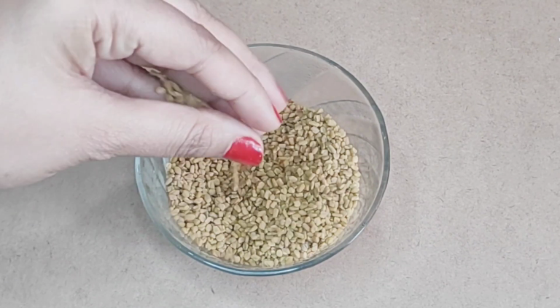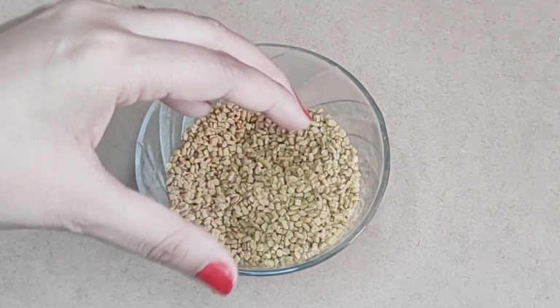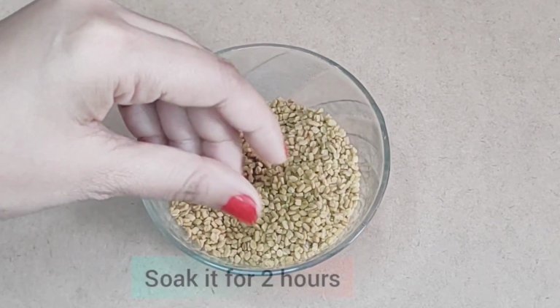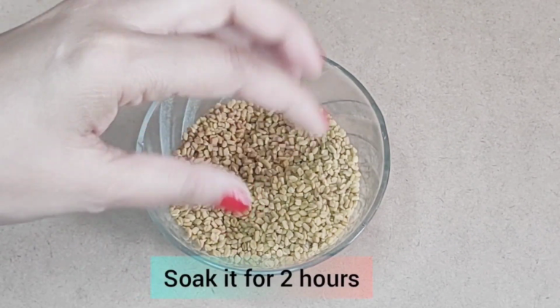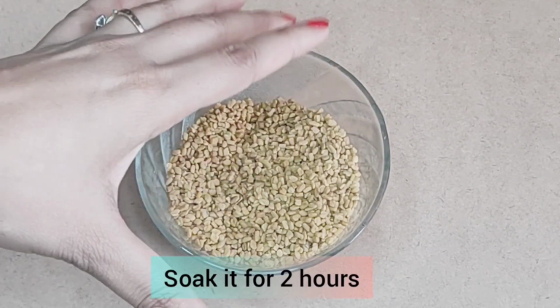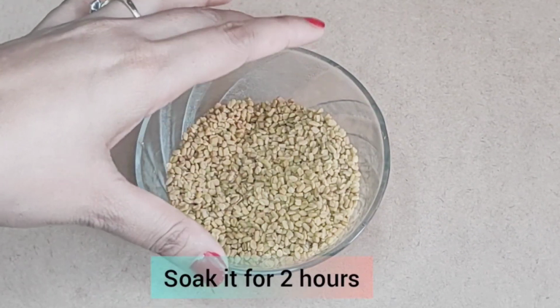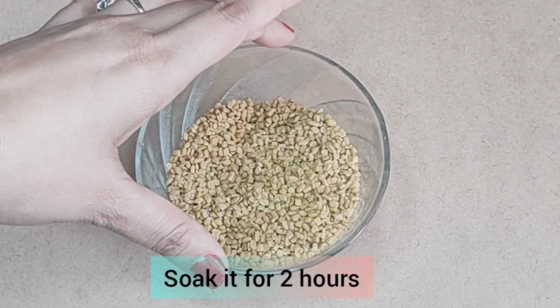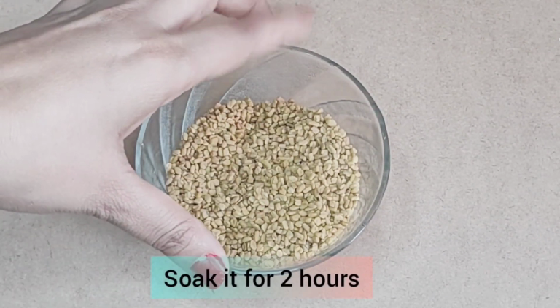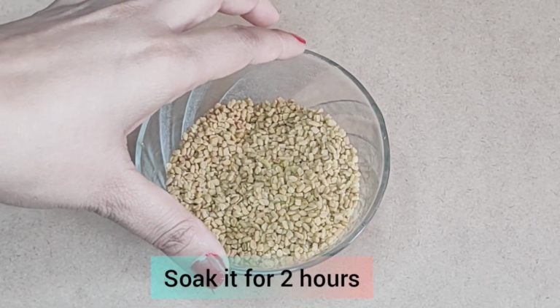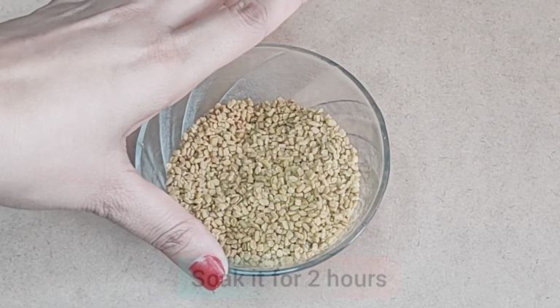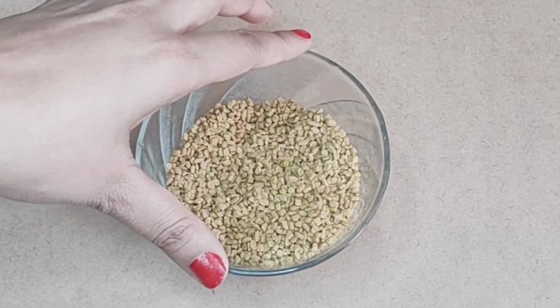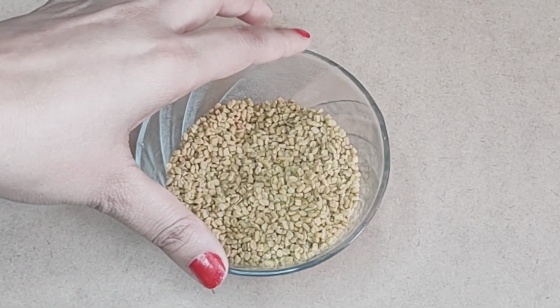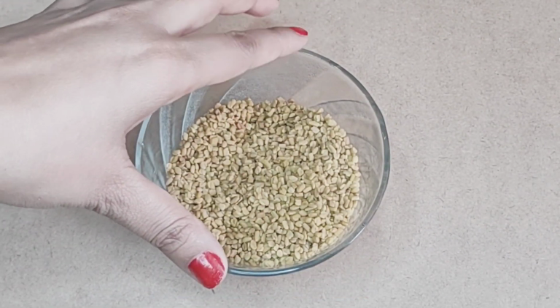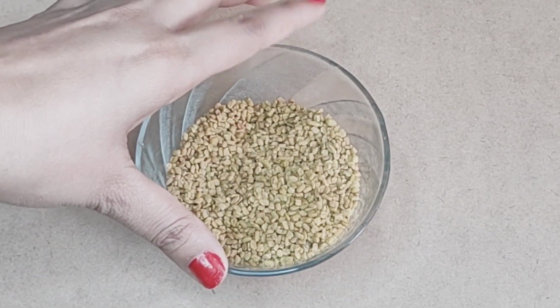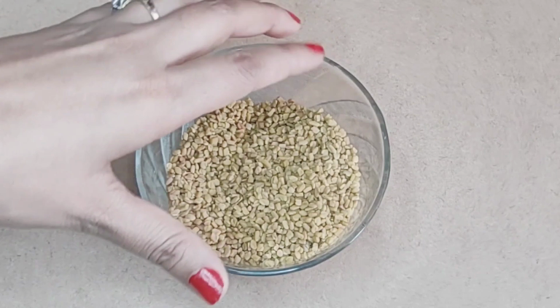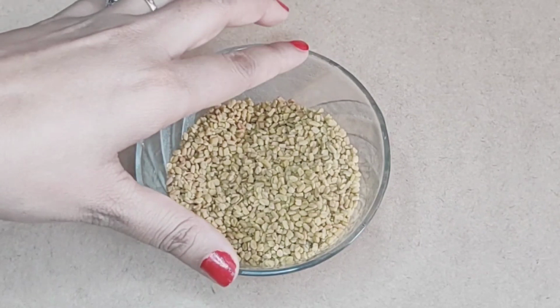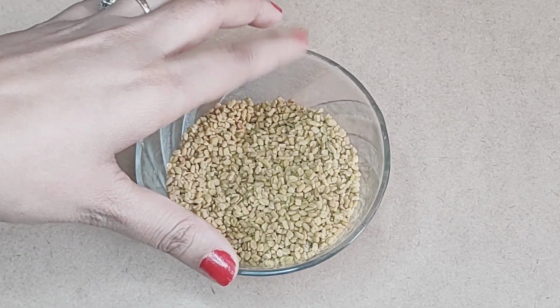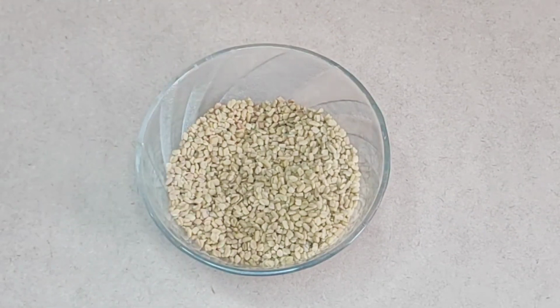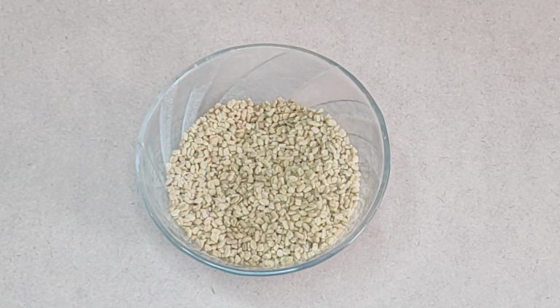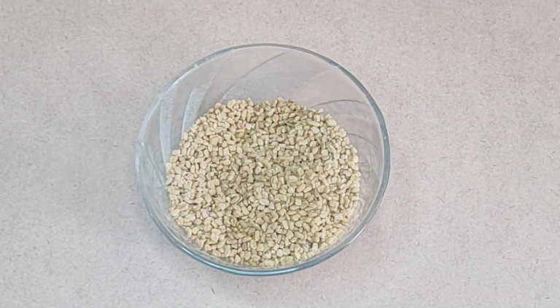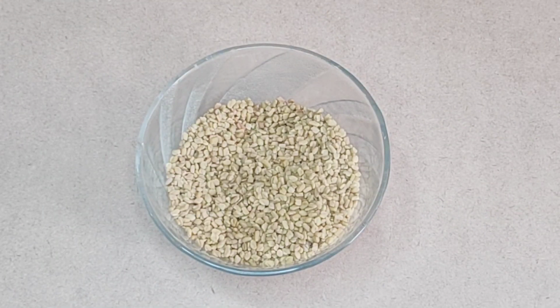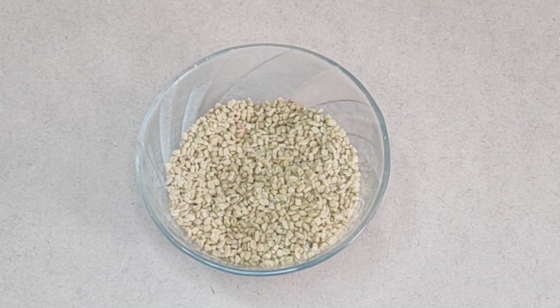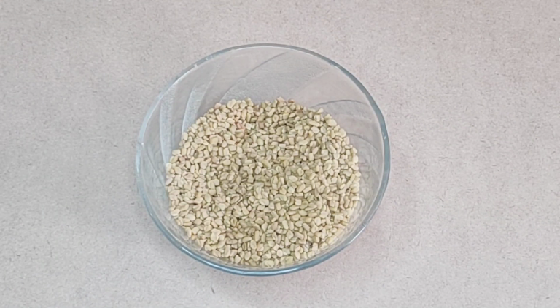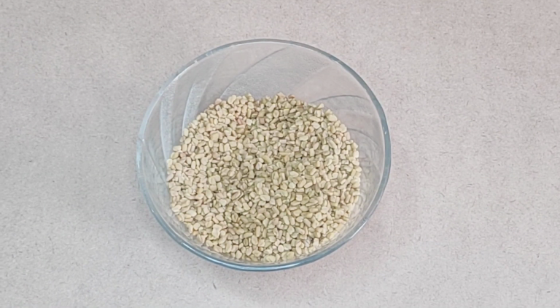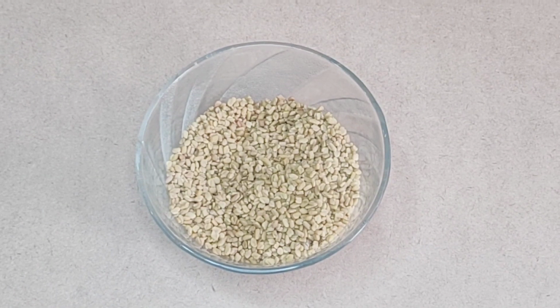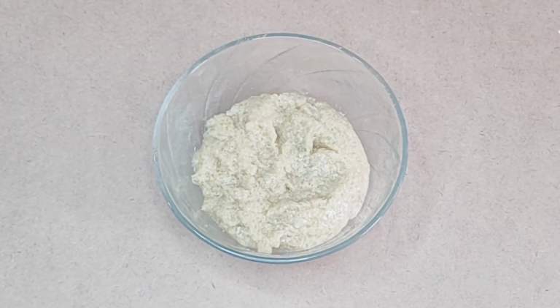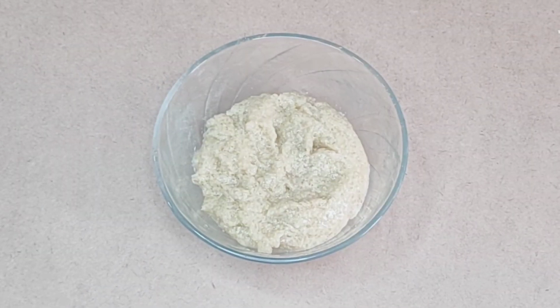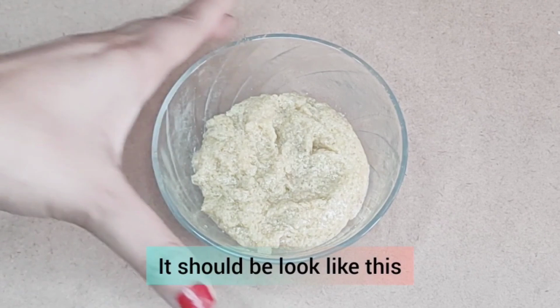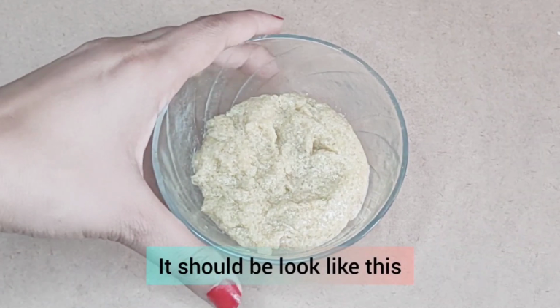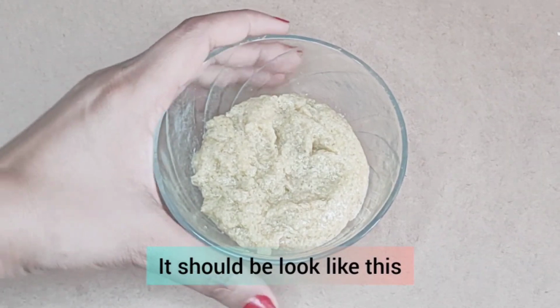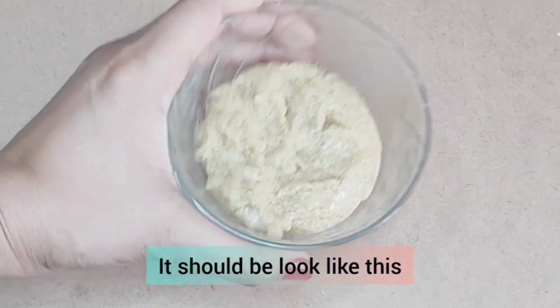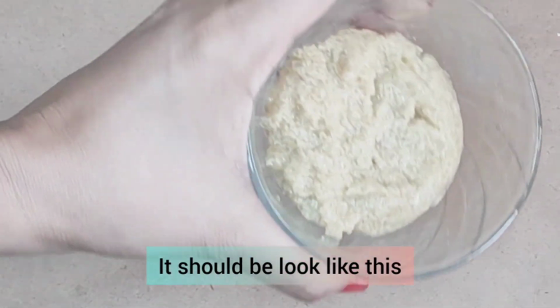For this pack, soak the fenugreek seeds at least 2 hours before. Then make a paste with the help of a mixer. After blending, you will see a paste like this.